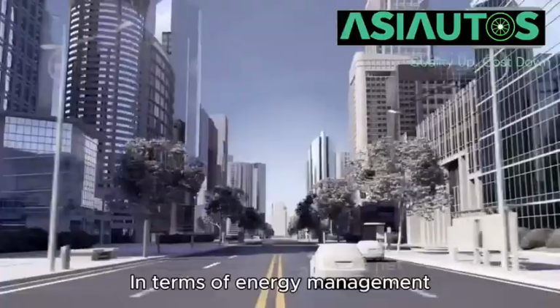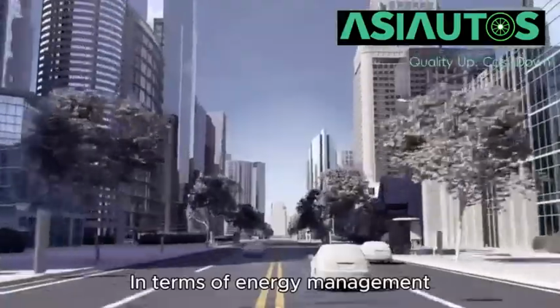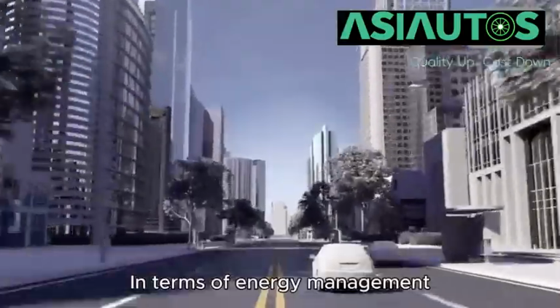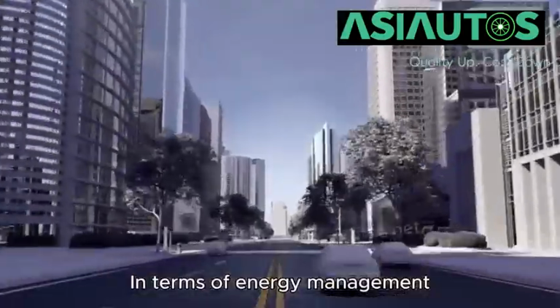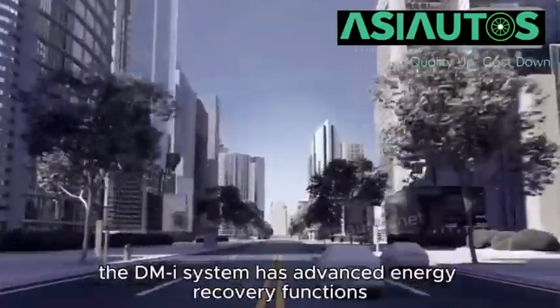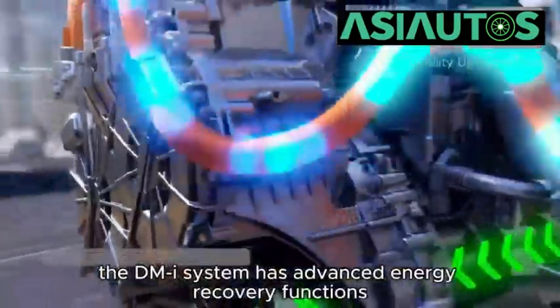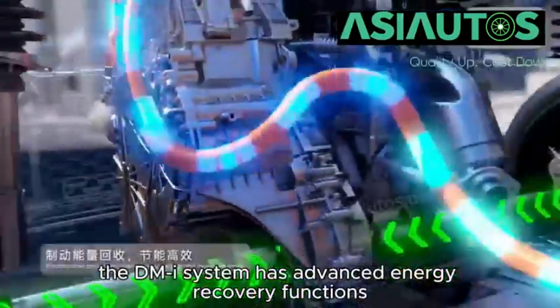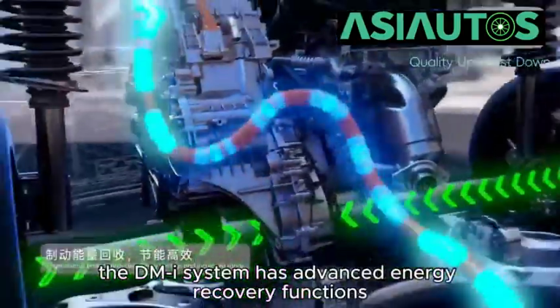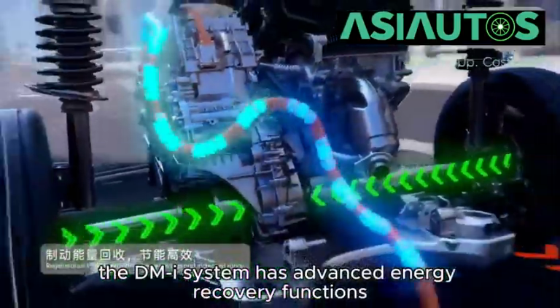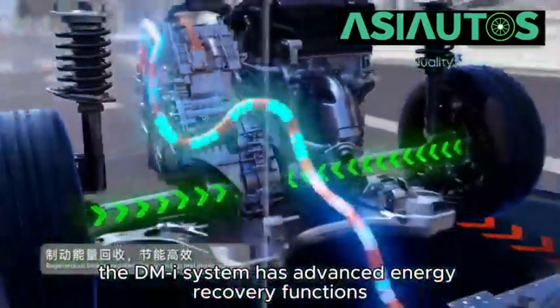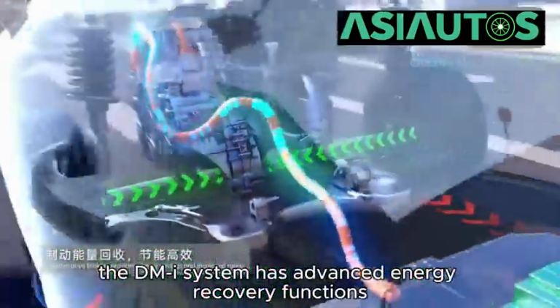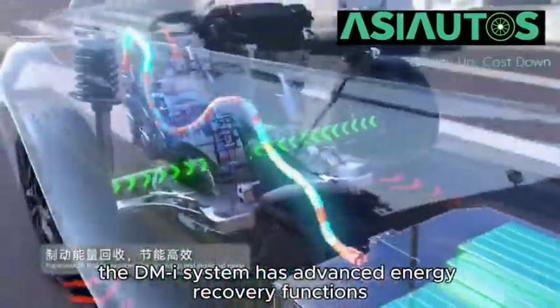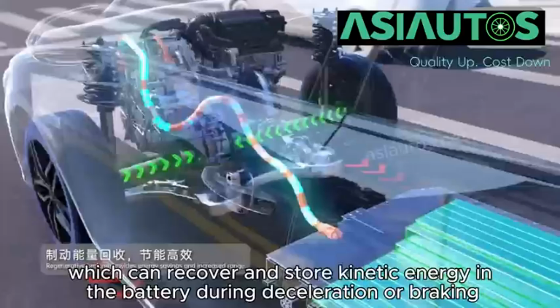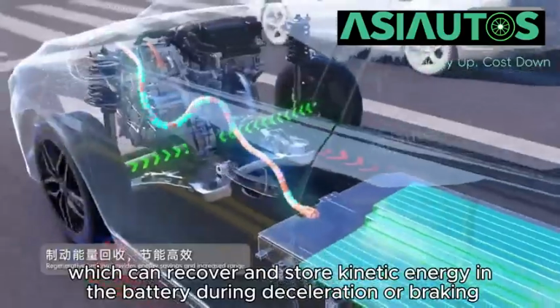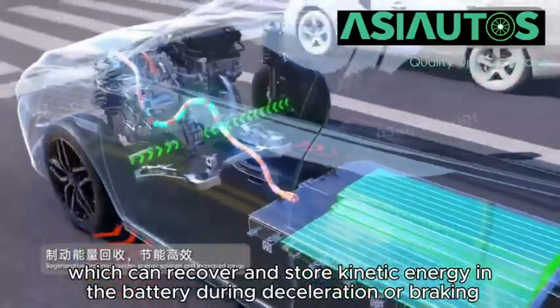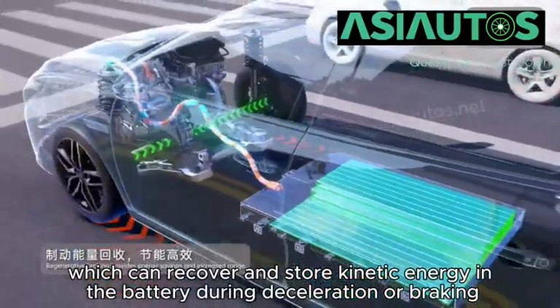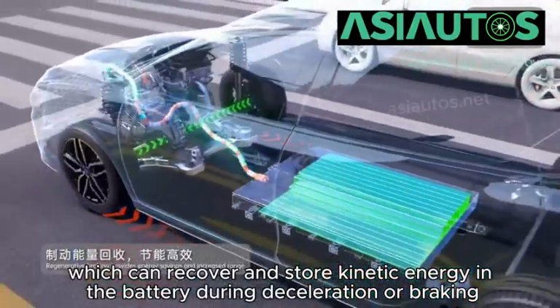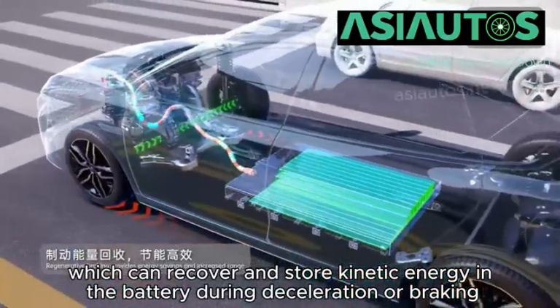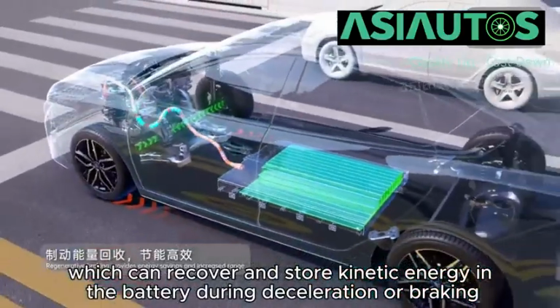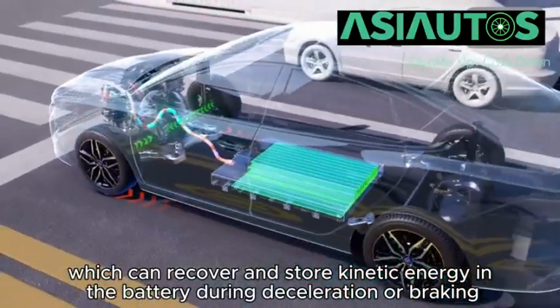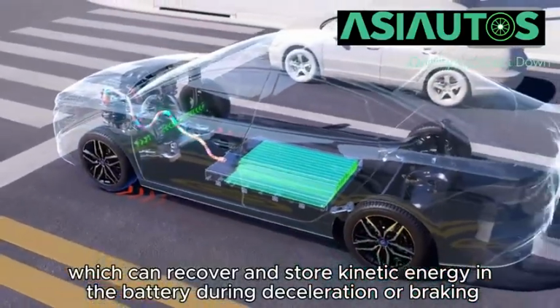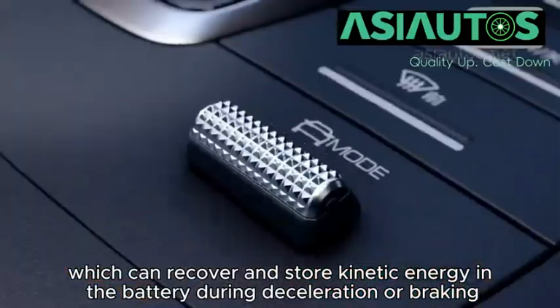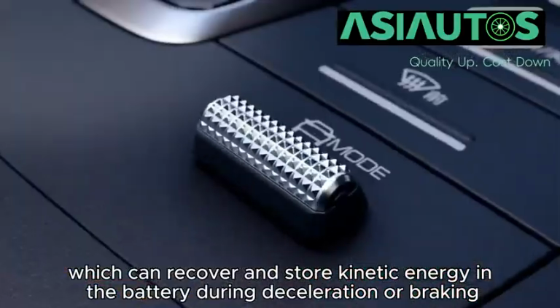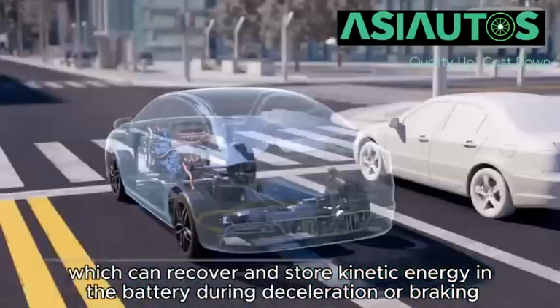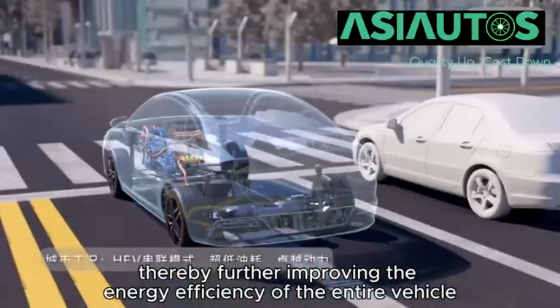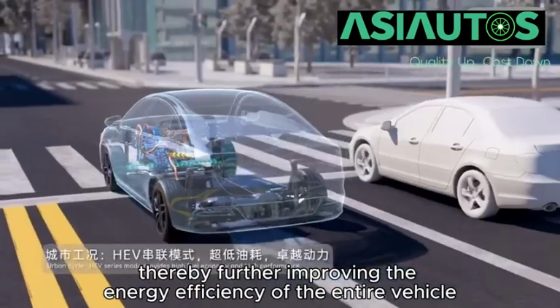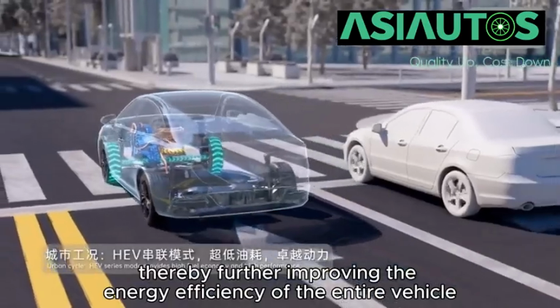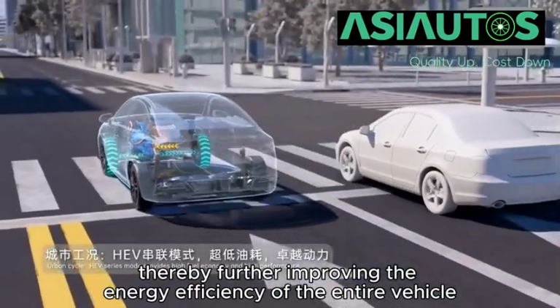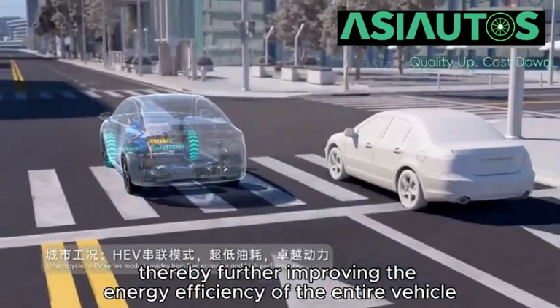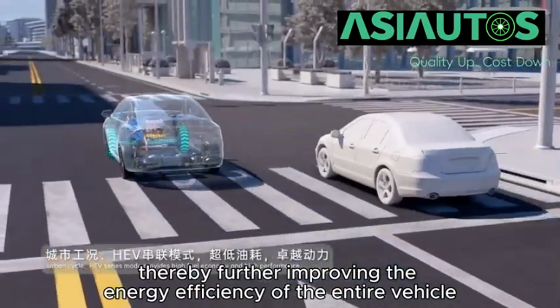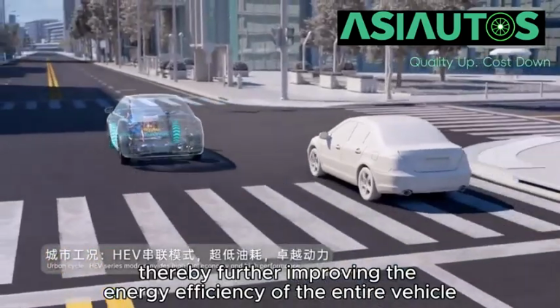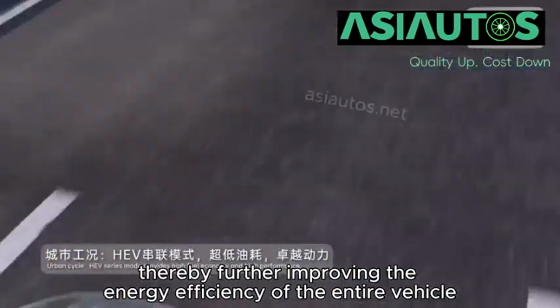In terms of energy management, the DMI system has advanced energy recovery functions, which can recover and store kinetic energy in the battery during deceleration or braking, thereby further improving the energy efficiency of the entire vehicle.